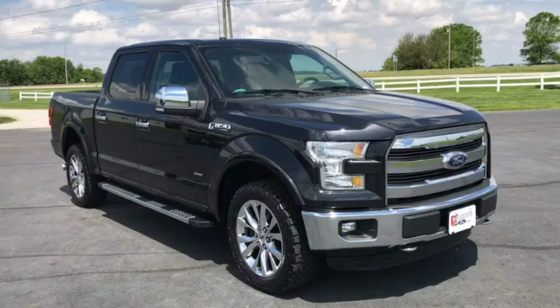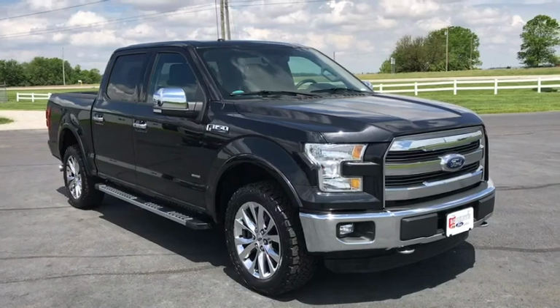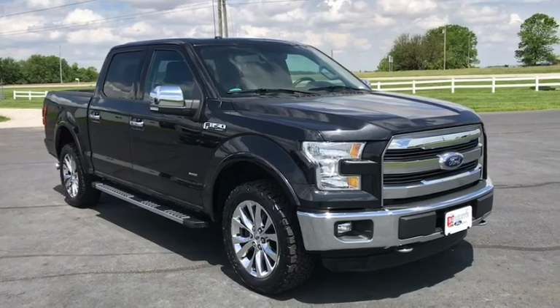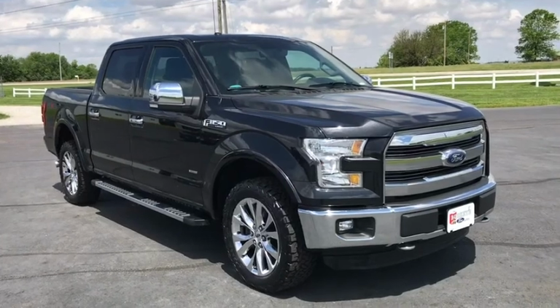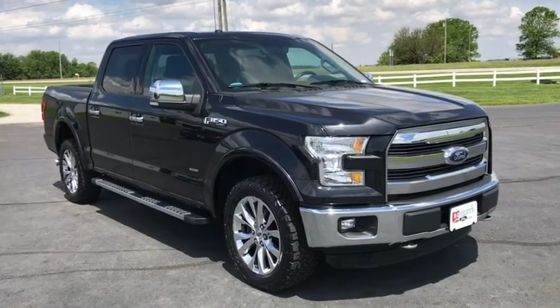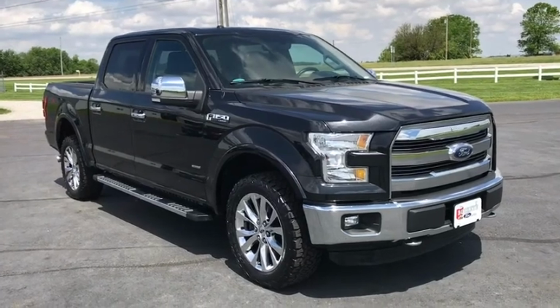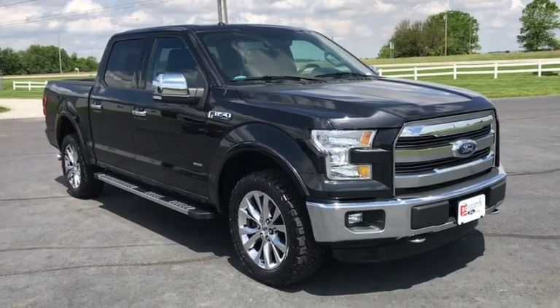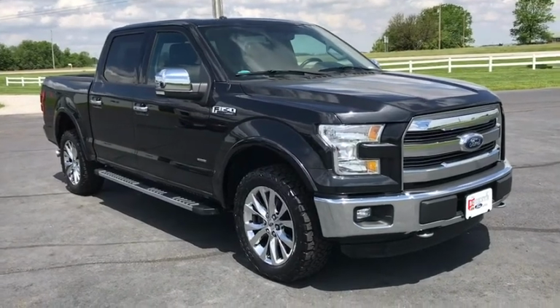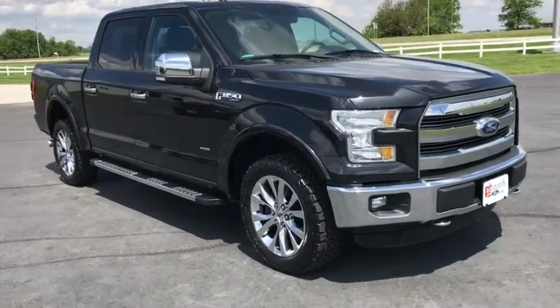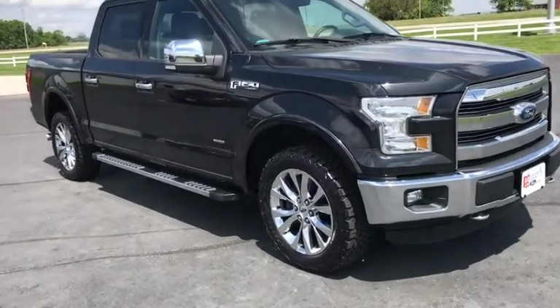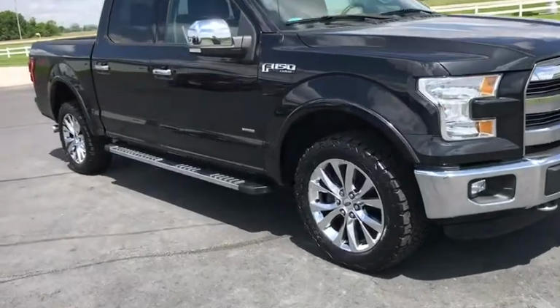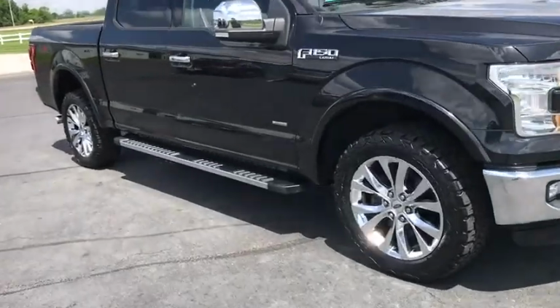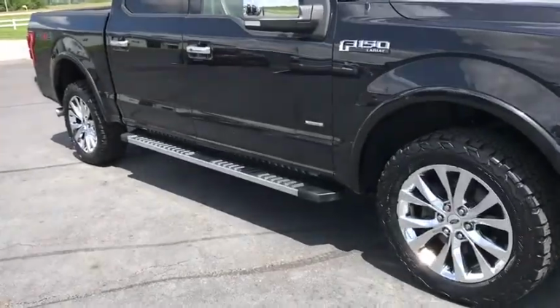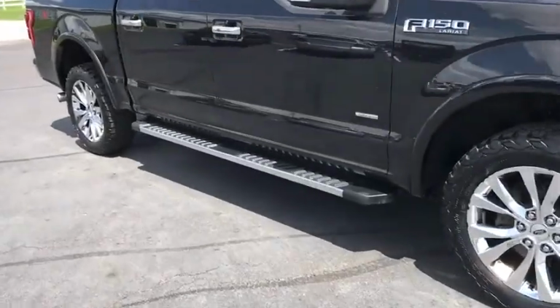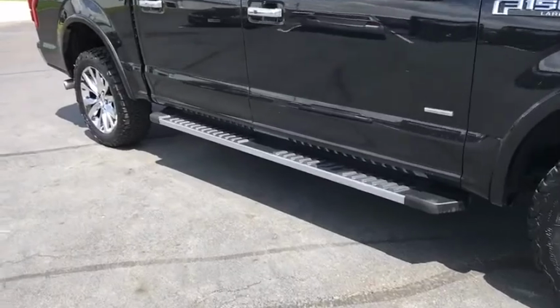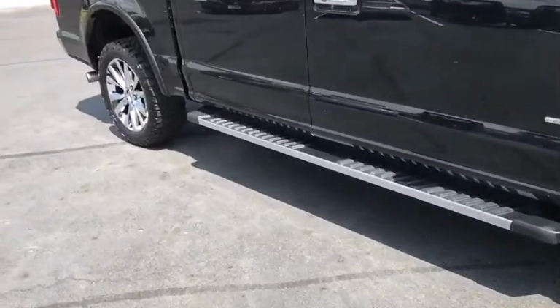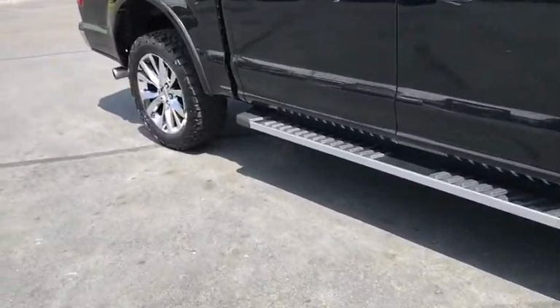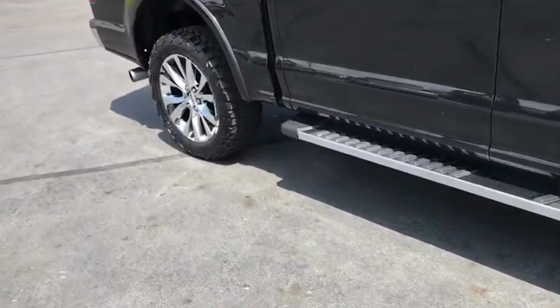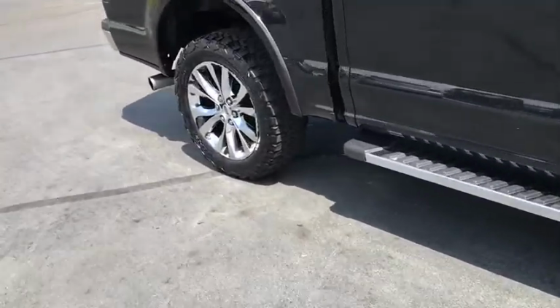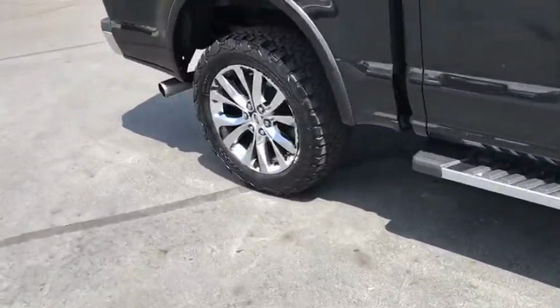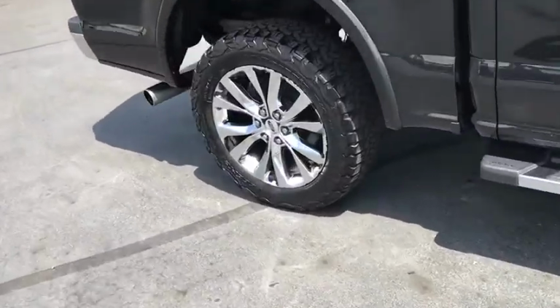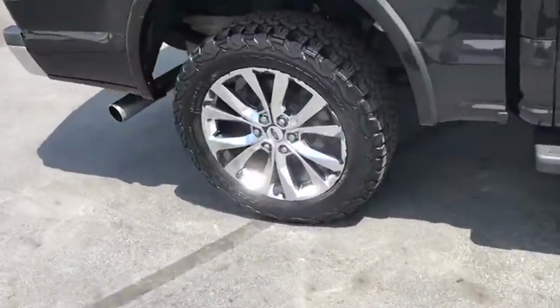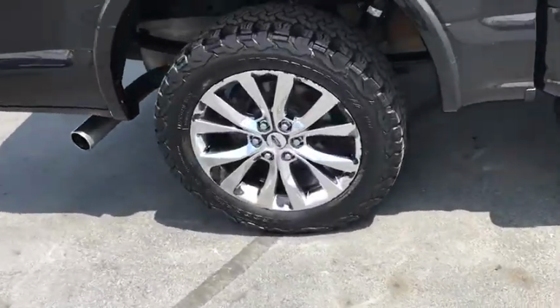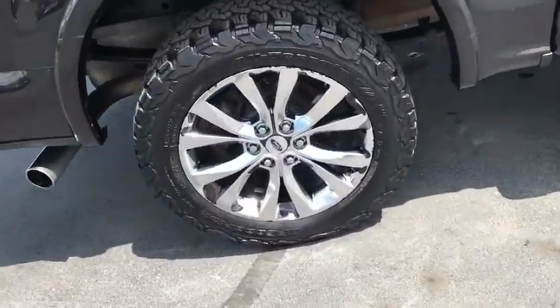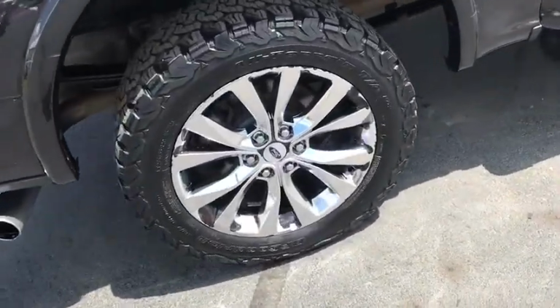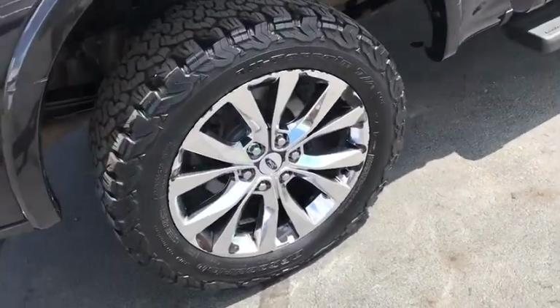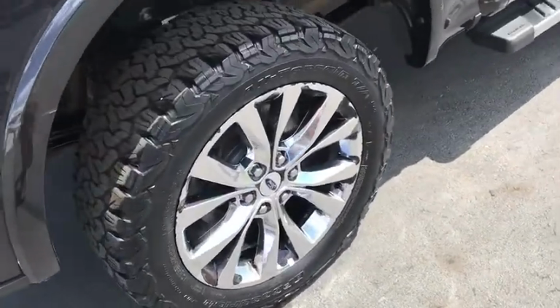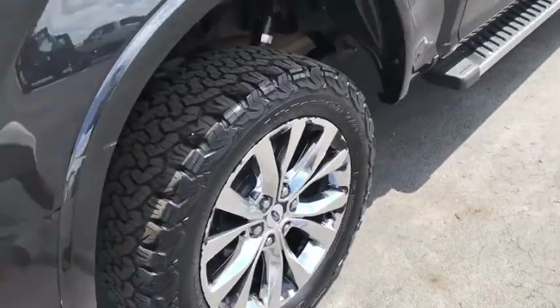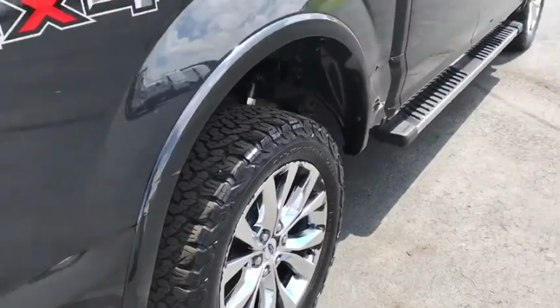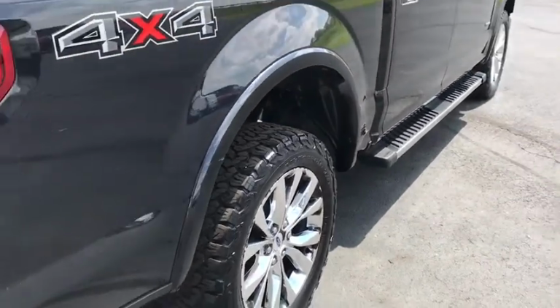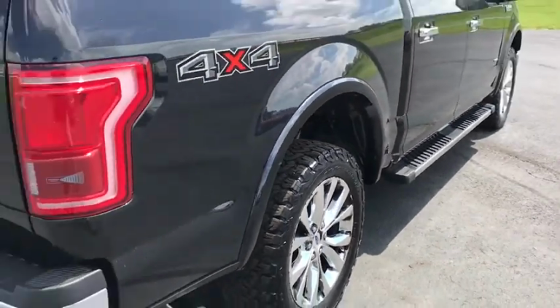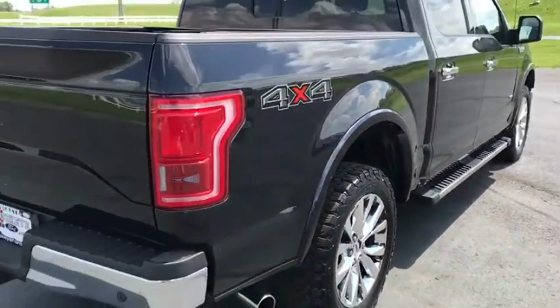Looking for the right vehicle? Check out the 2015 Ford F-150. A Ford F-150 knows how to handle any situation. It's built to follow orders. No whining.